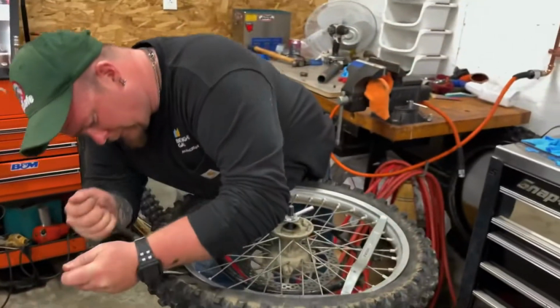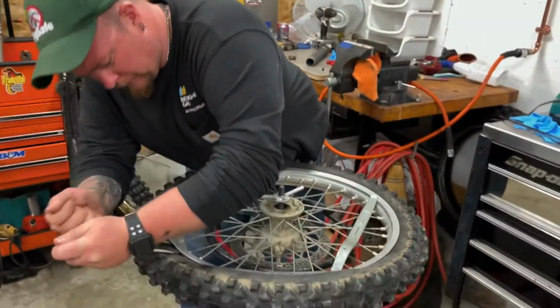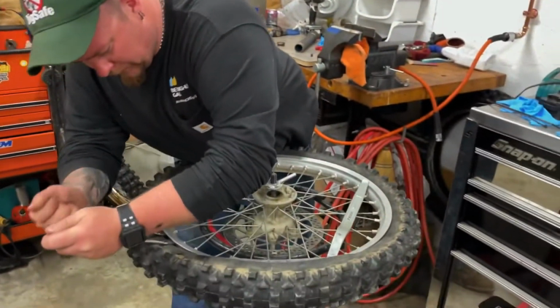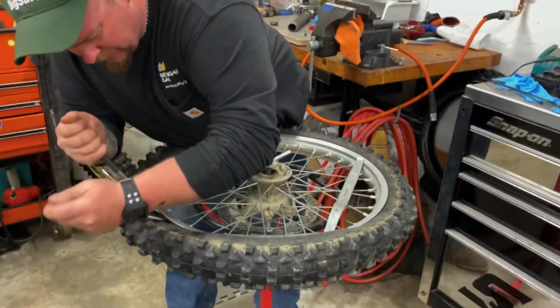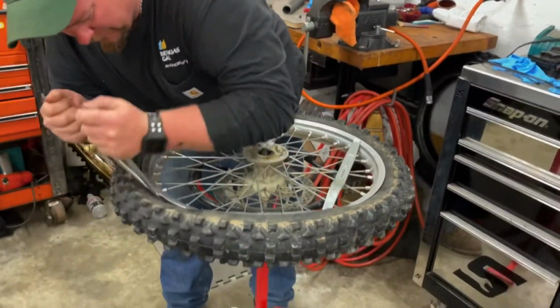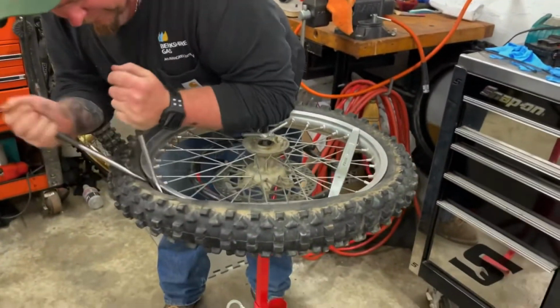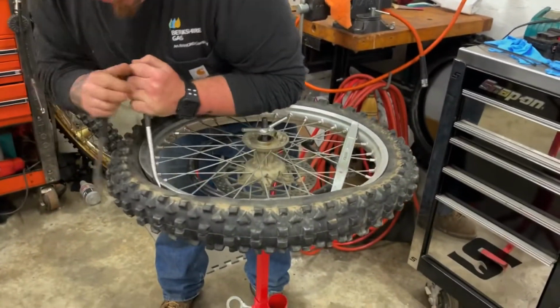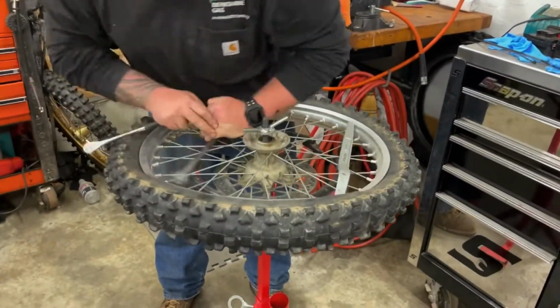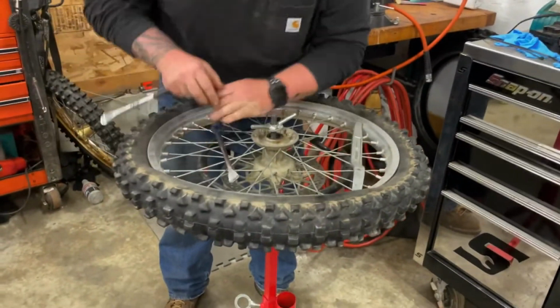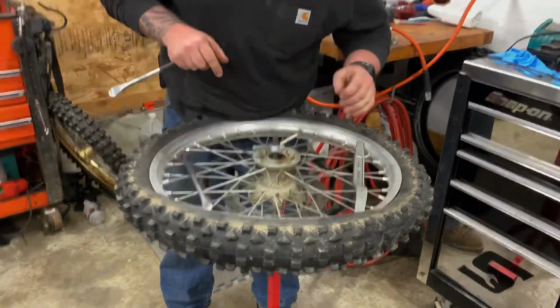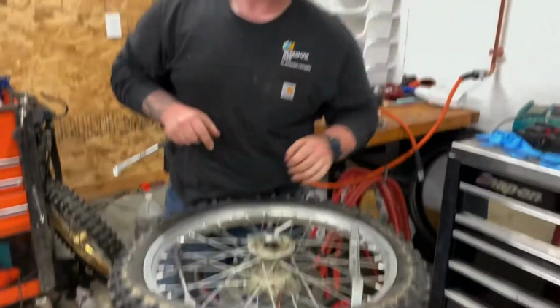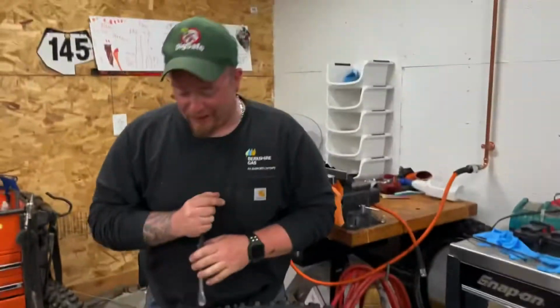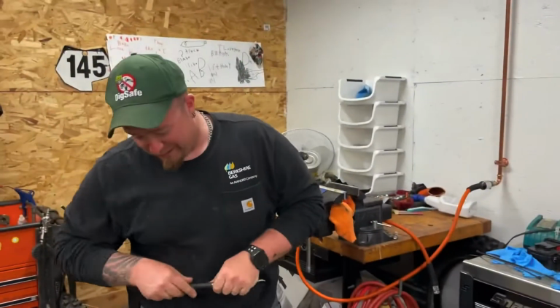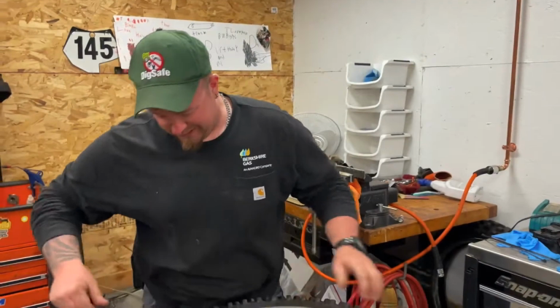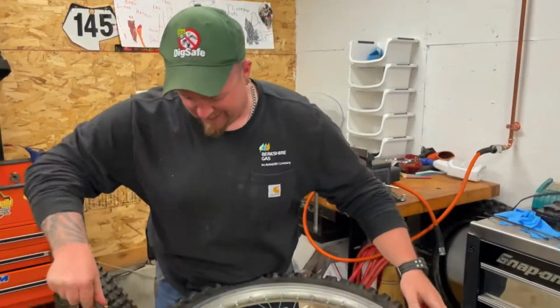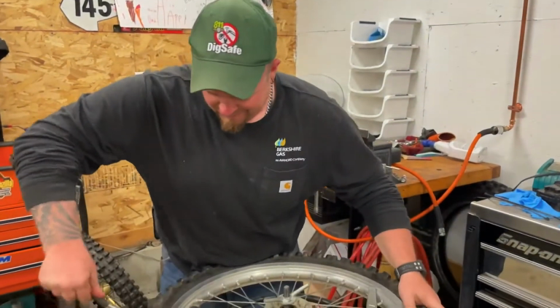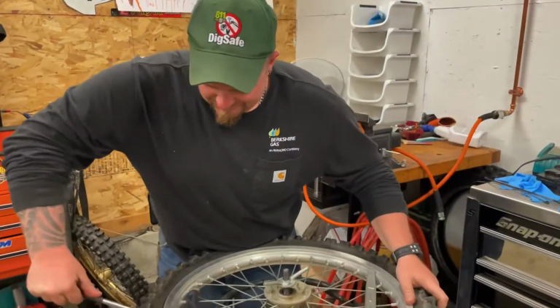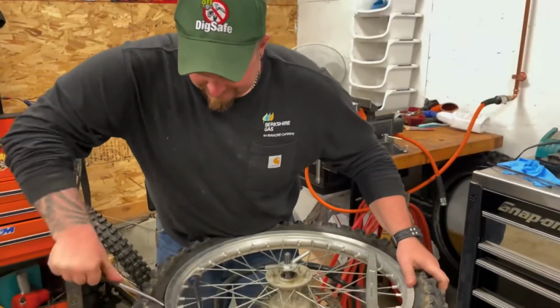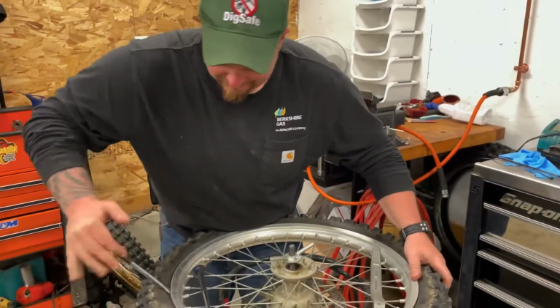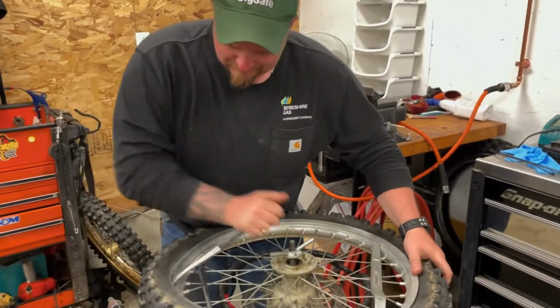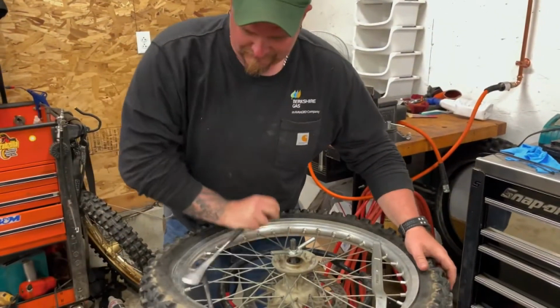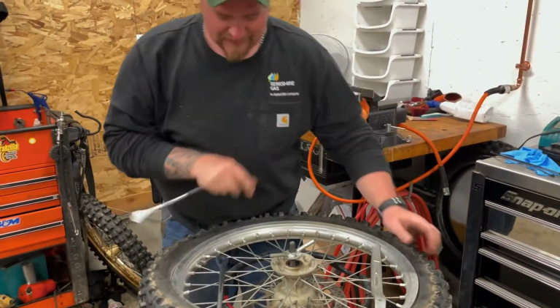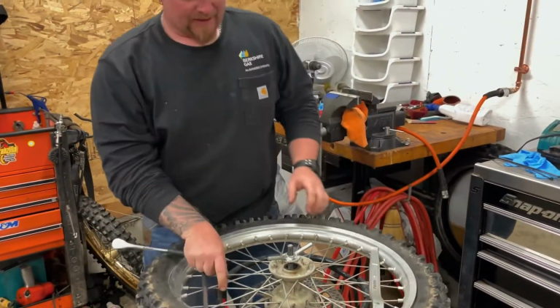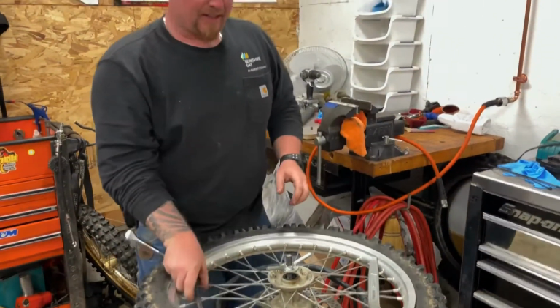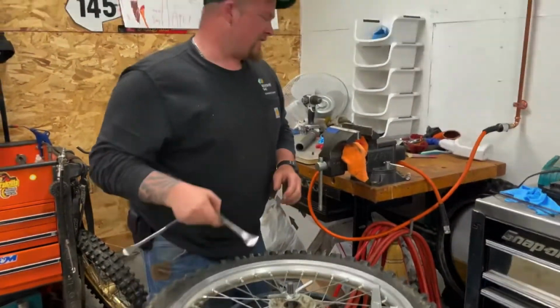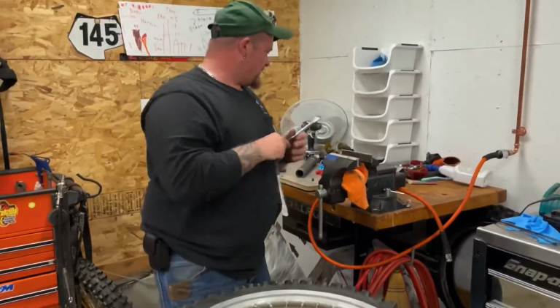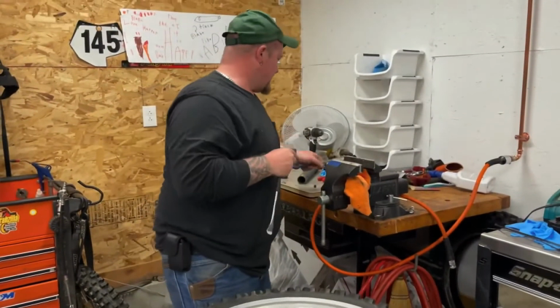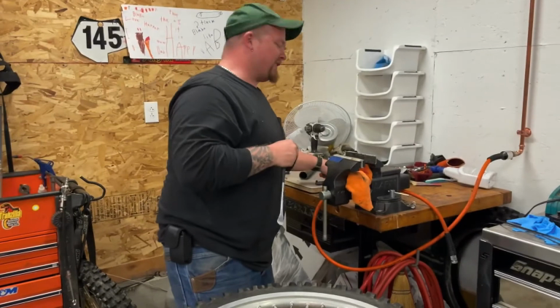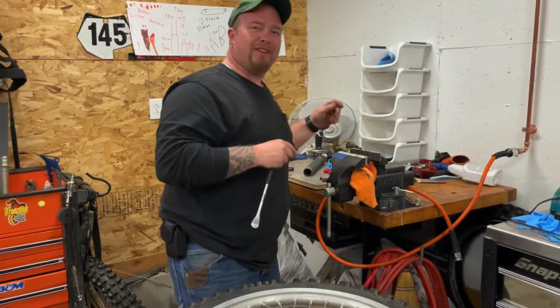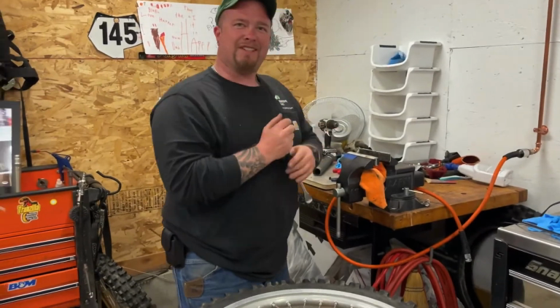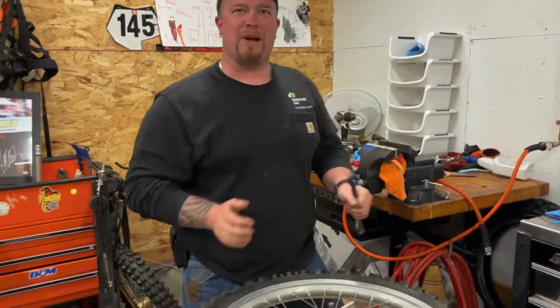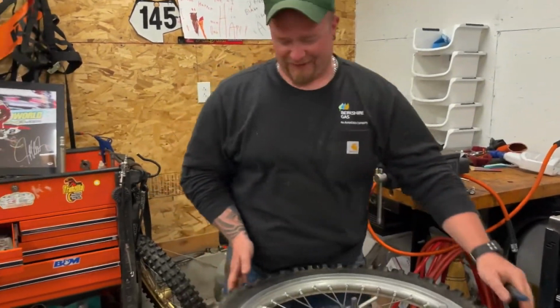We got Mitch over here slaving over the tires — my favorite part of wrenching. Under Blake's tires, everybody loves tires, oils and air filters. That's the best — I'd rather change a tire than an air filter. Just buy a new air filter.